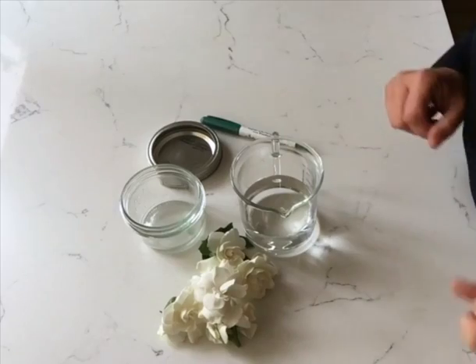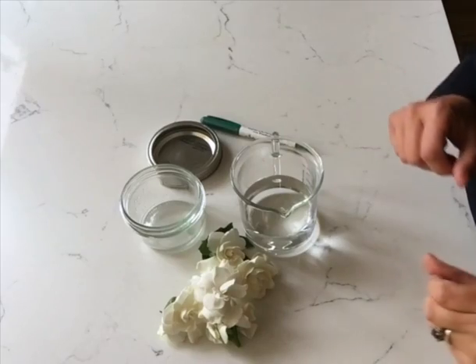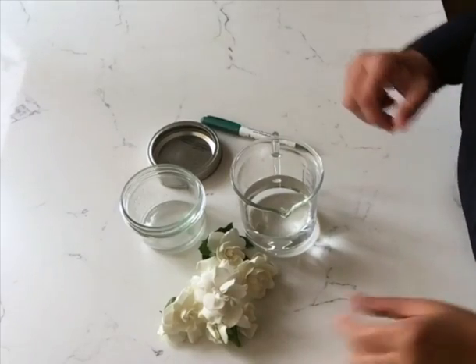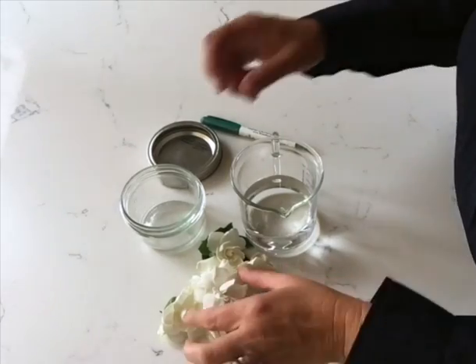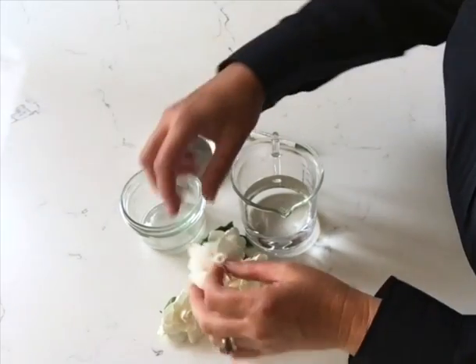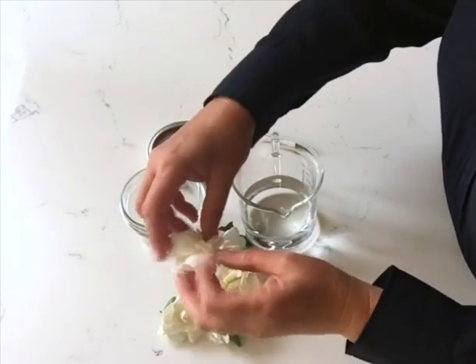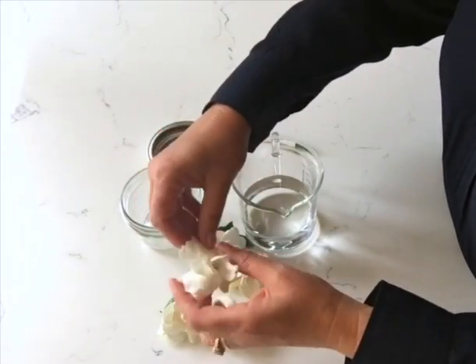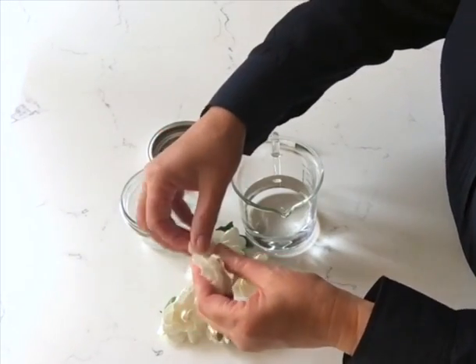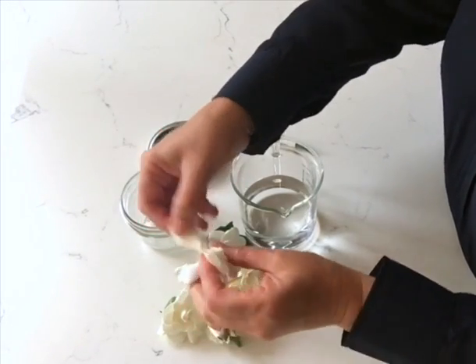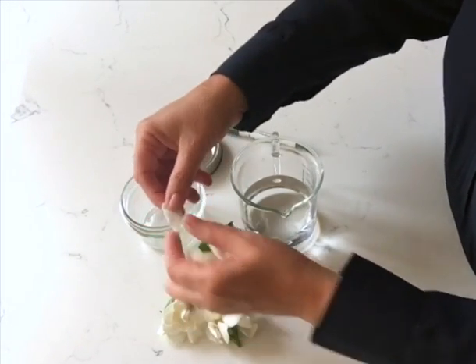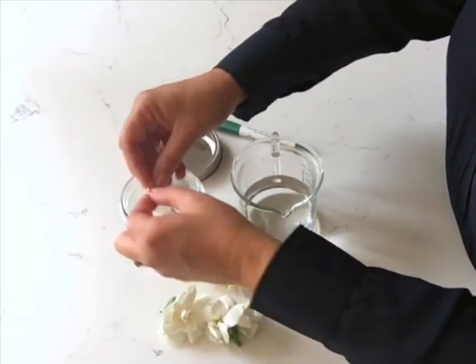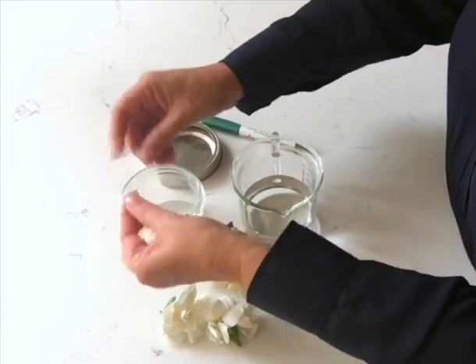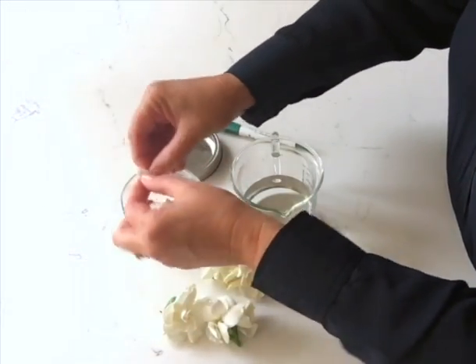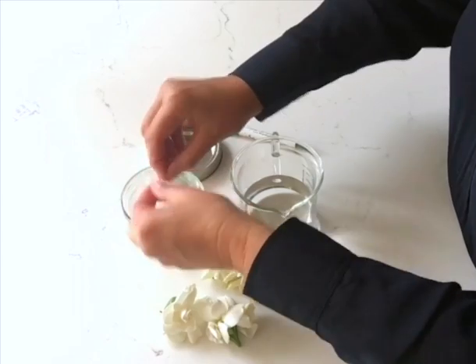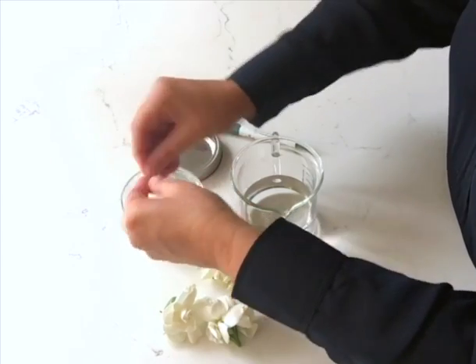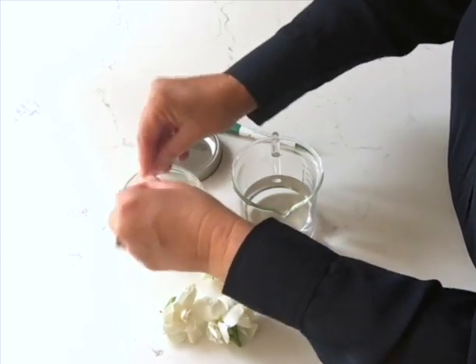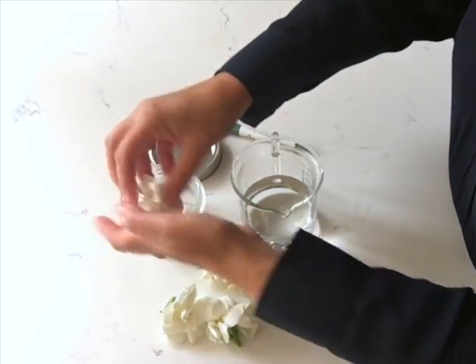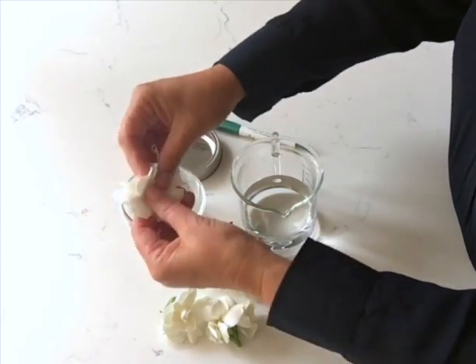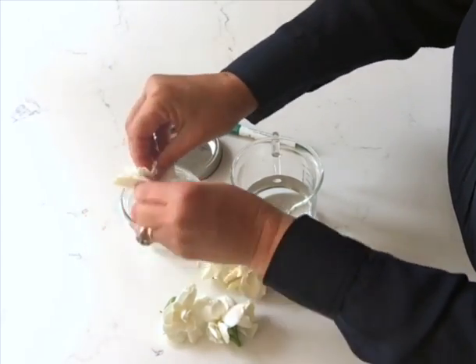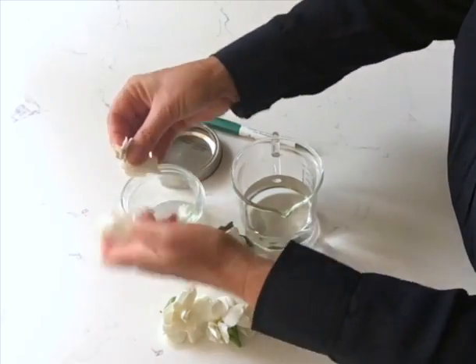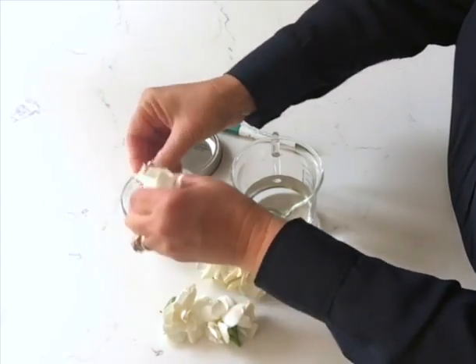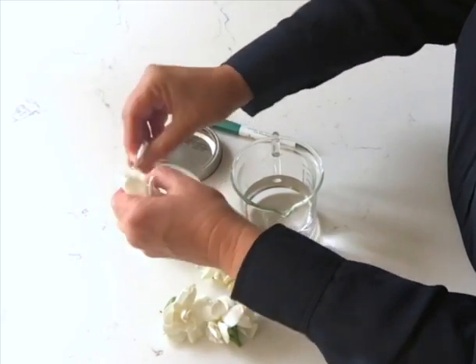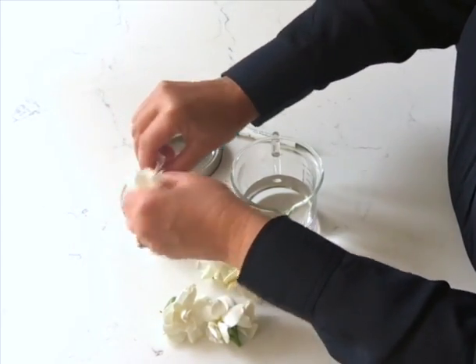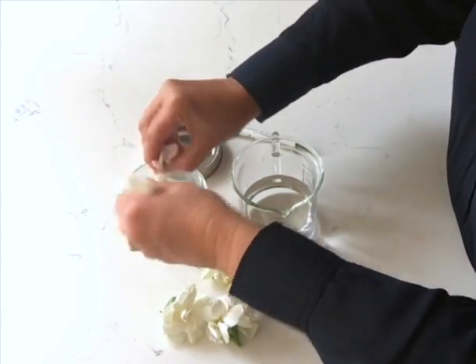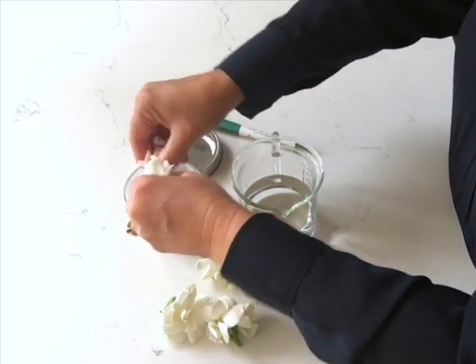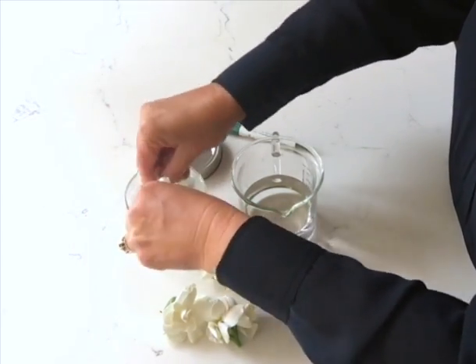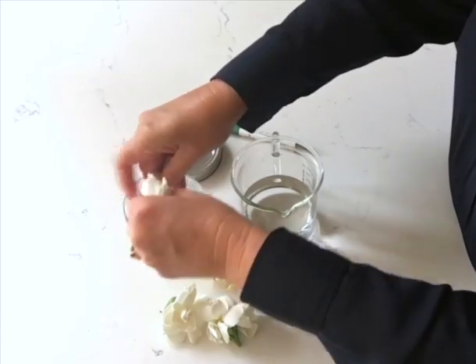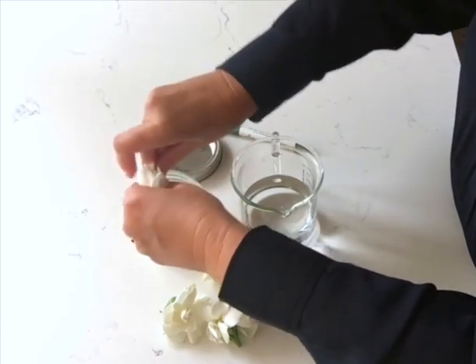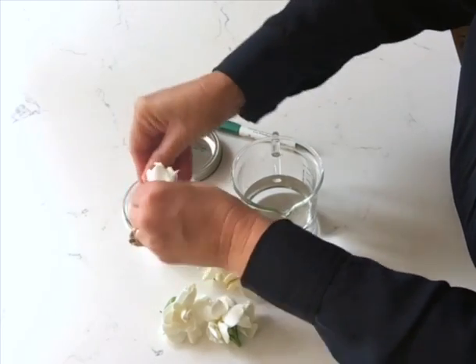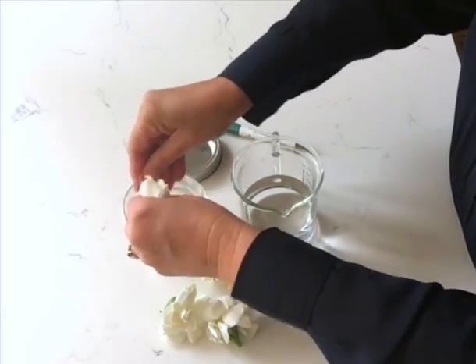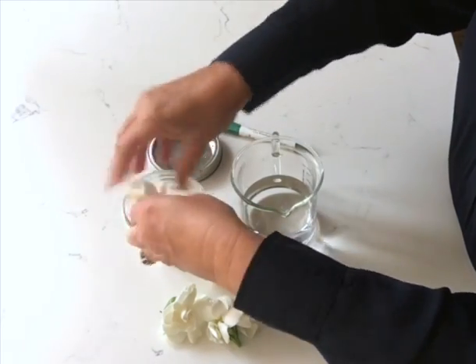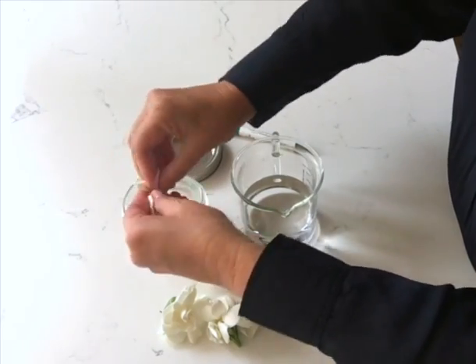Gardenia extract is one of the nicest scents that you can make easily. Just take your gardenia flowers off your plant and break them down into small pieces.